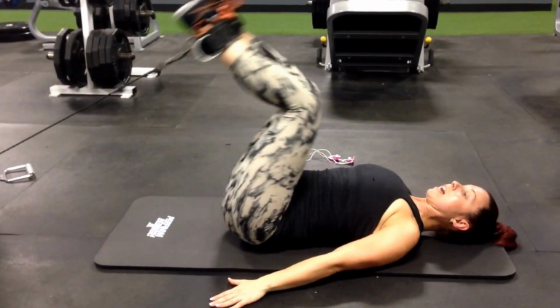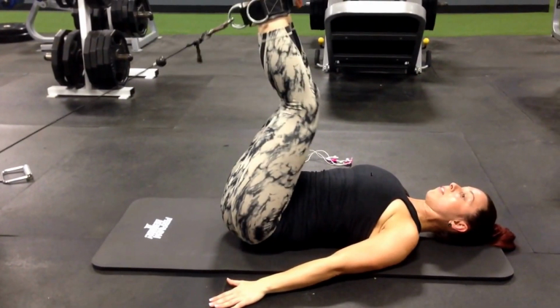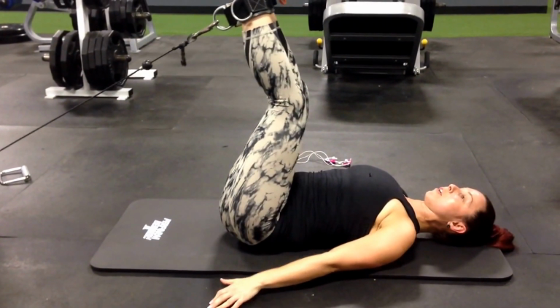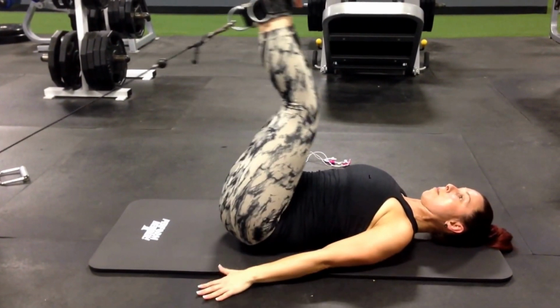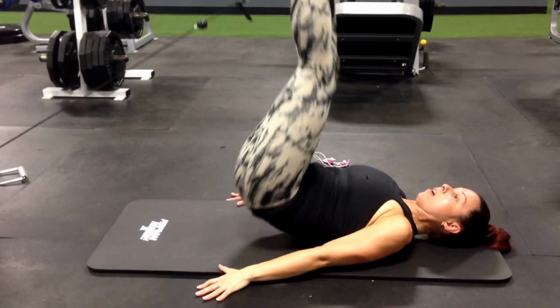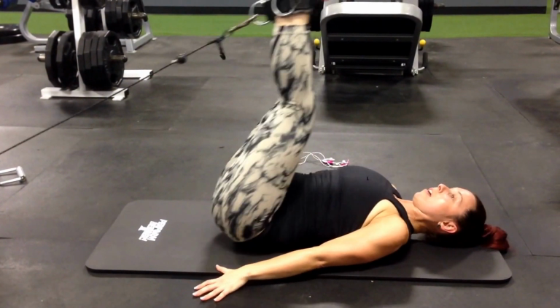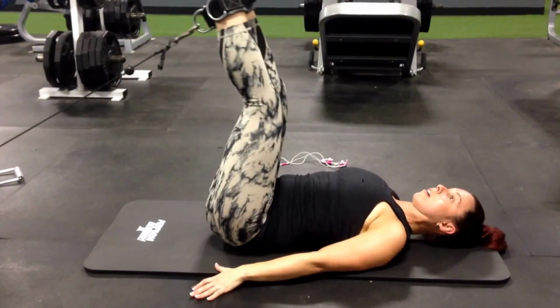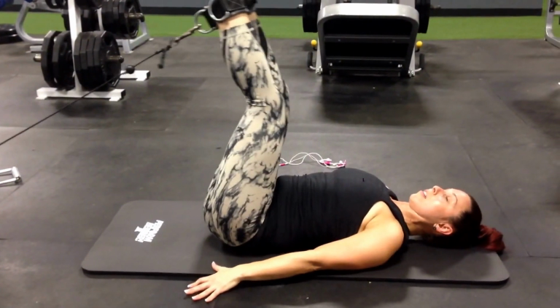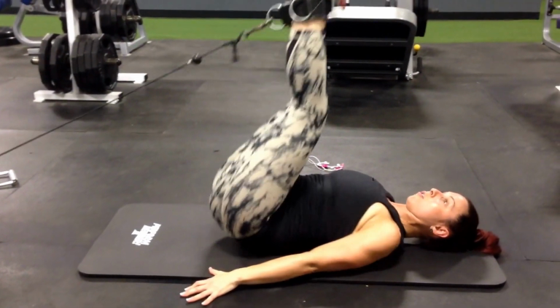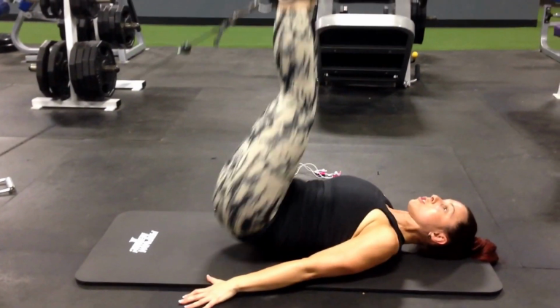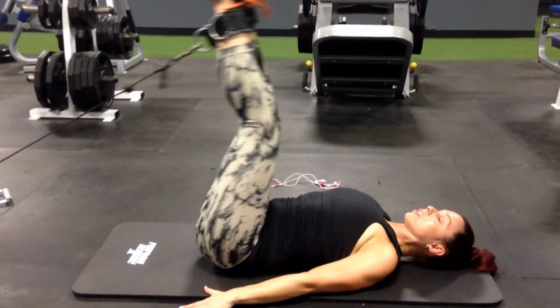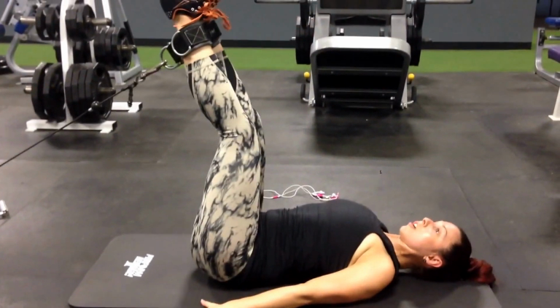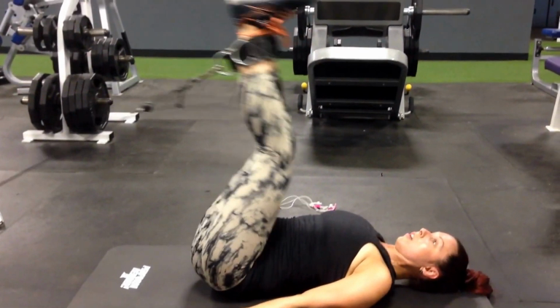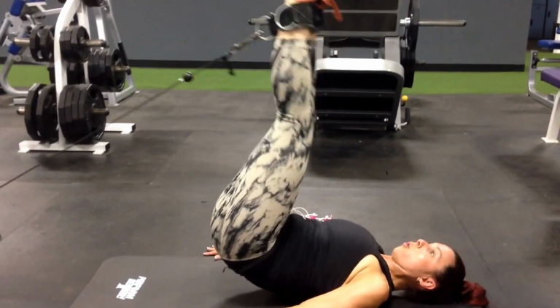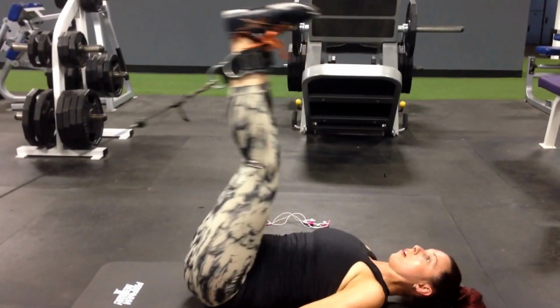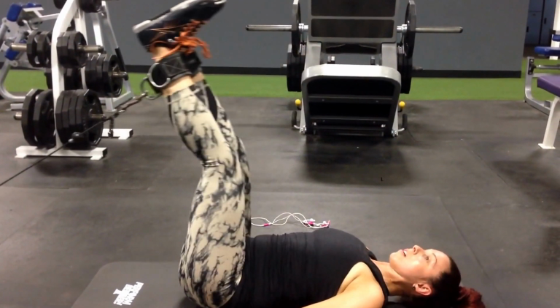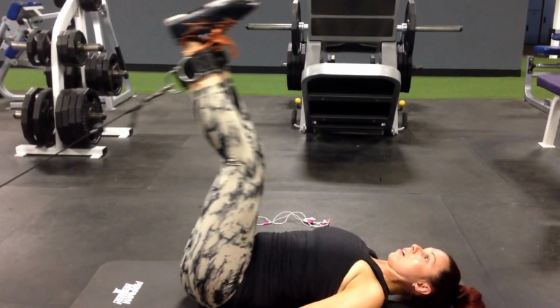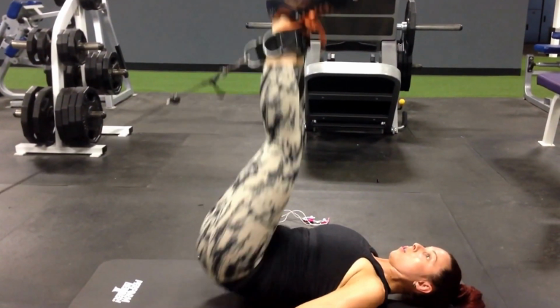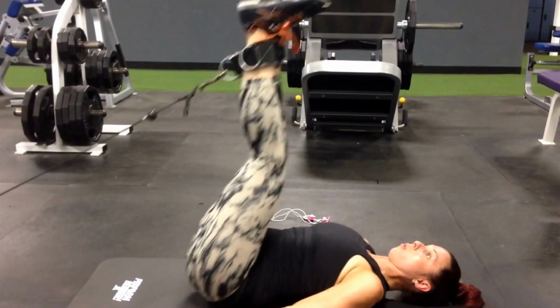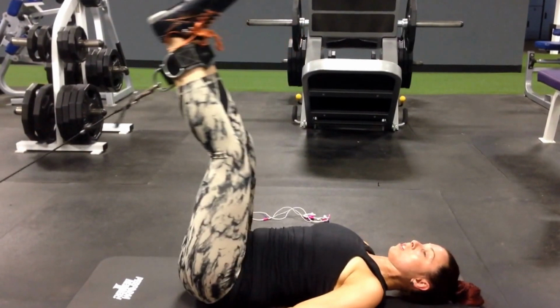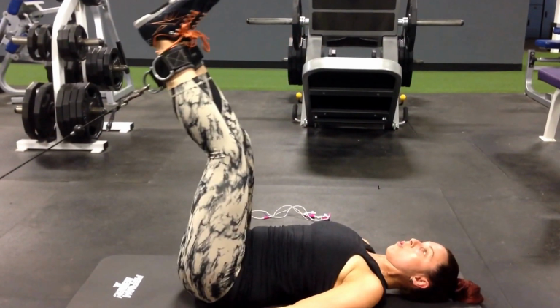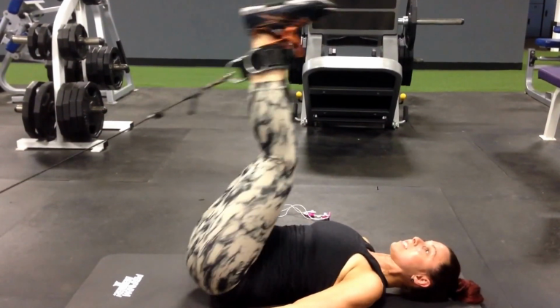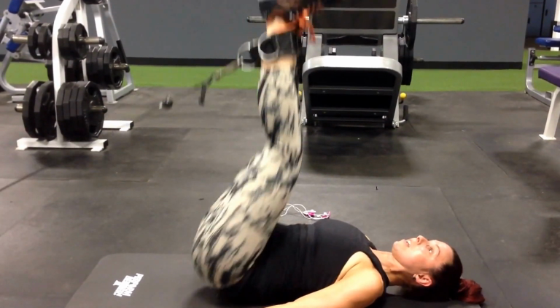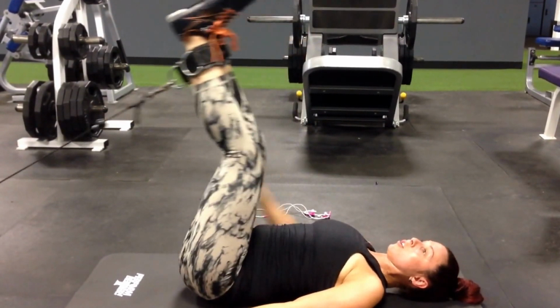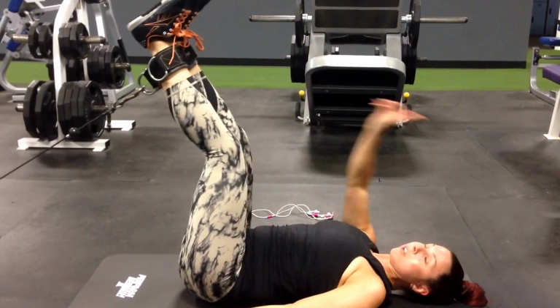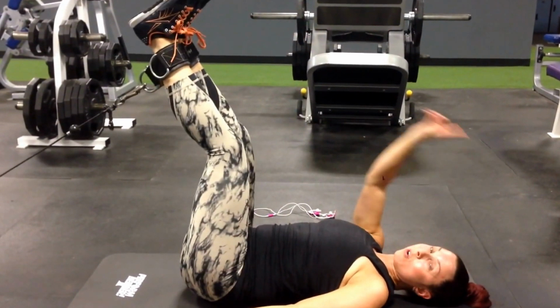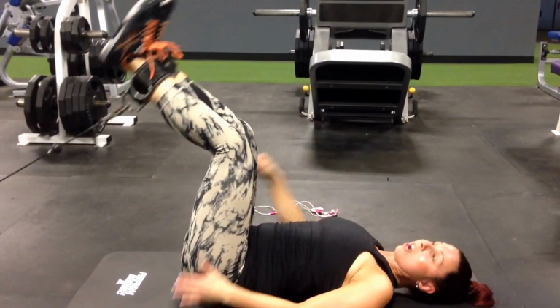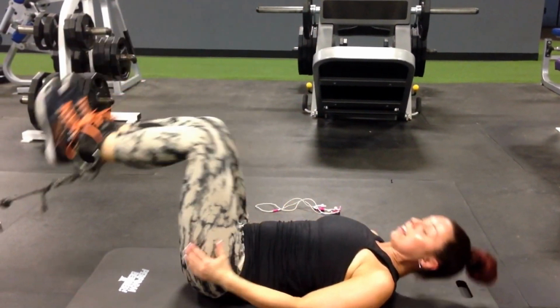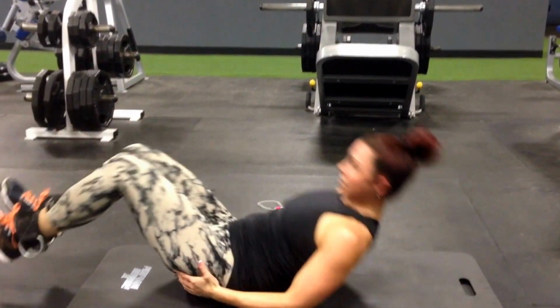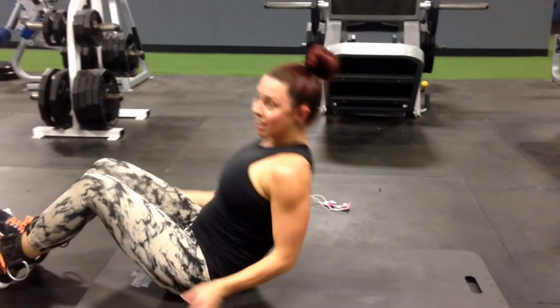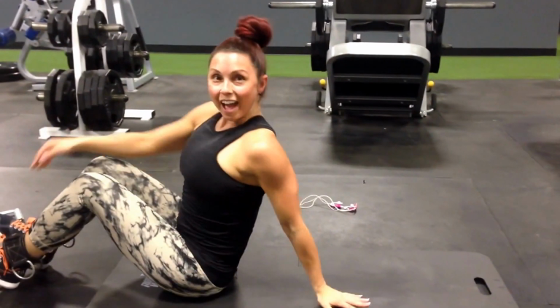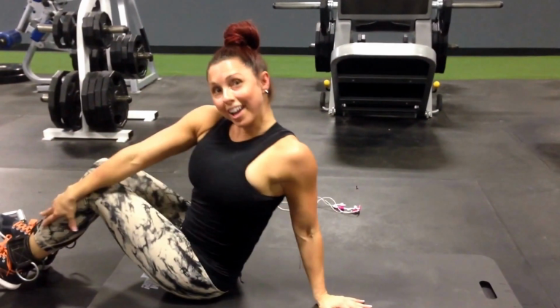And then feet up. Reverse practice. Make sure you don't extend your feet way over your head. Have fun!